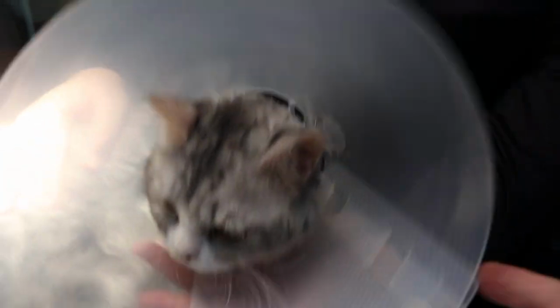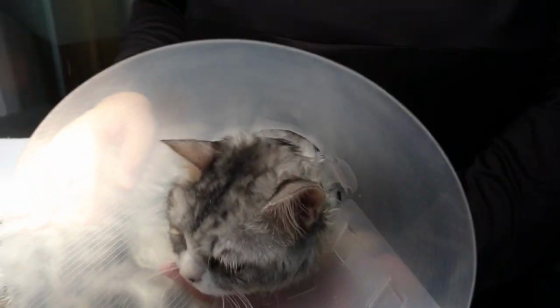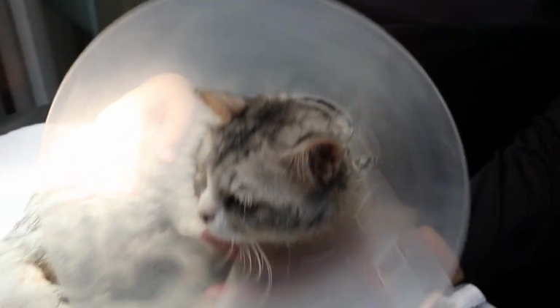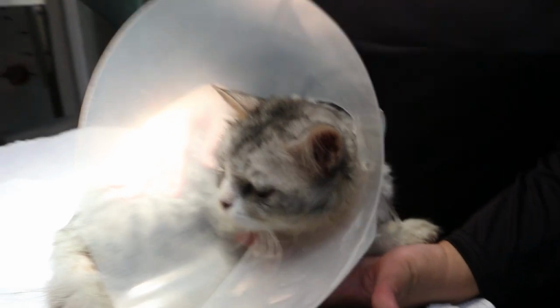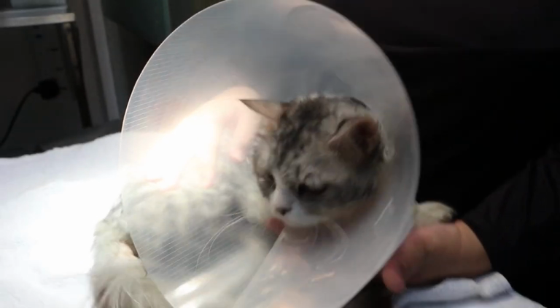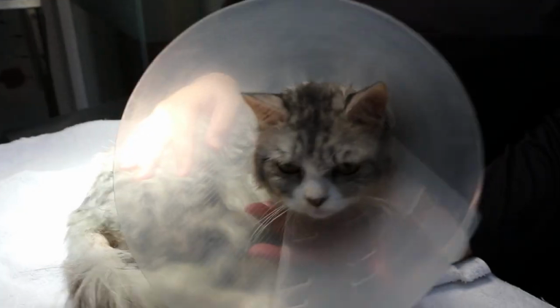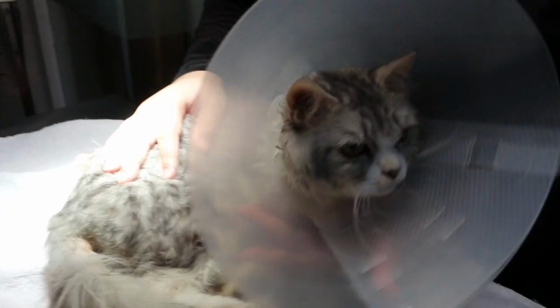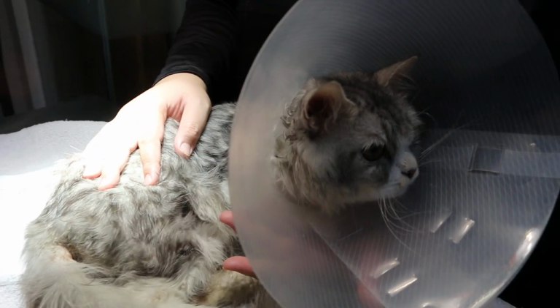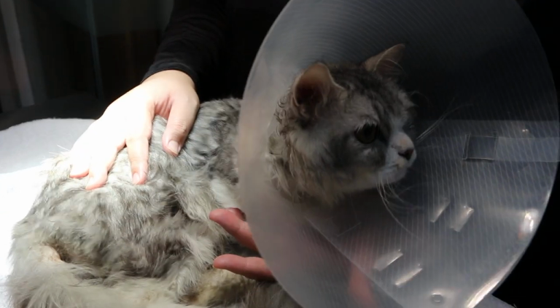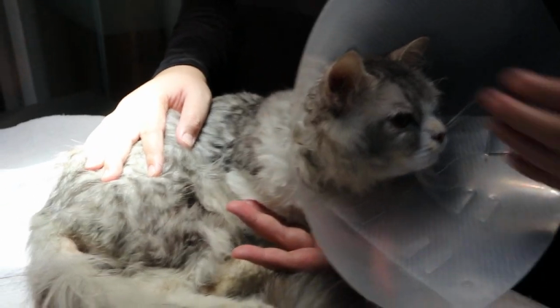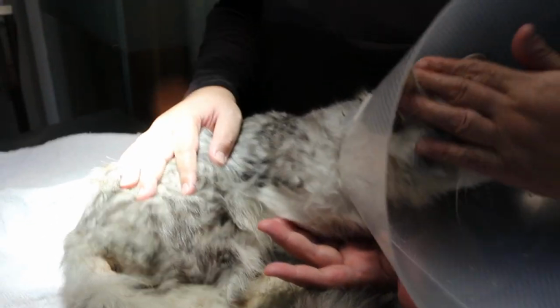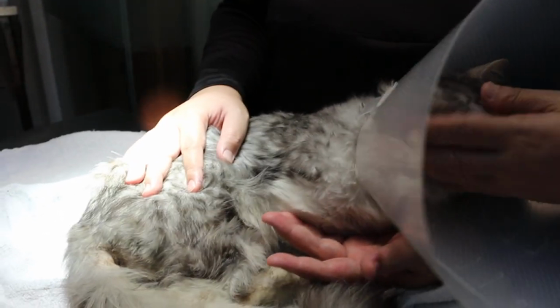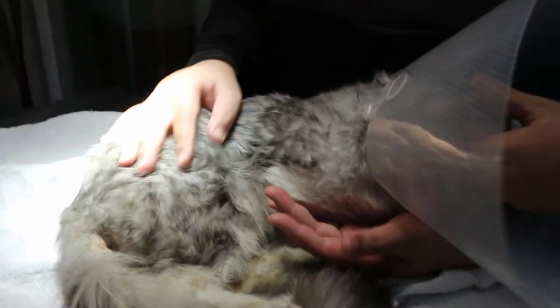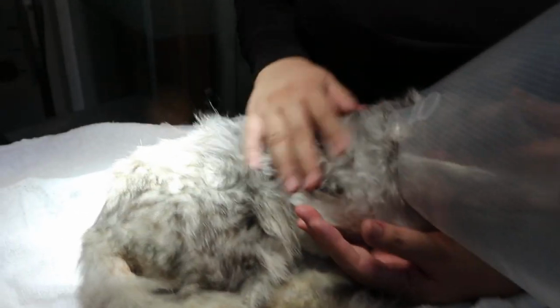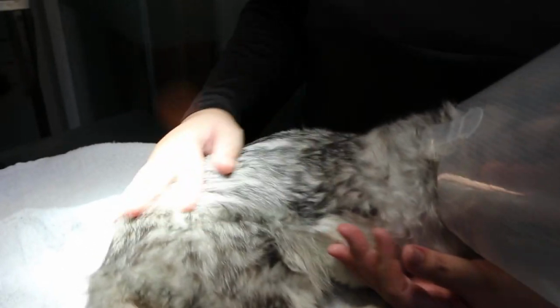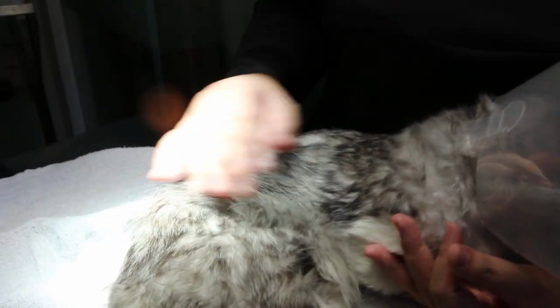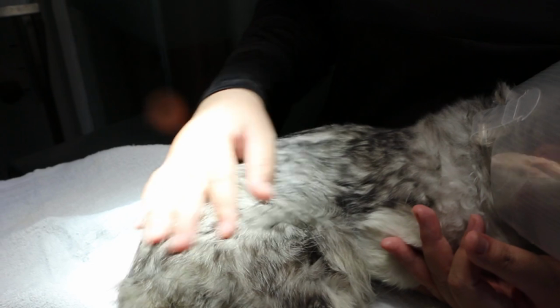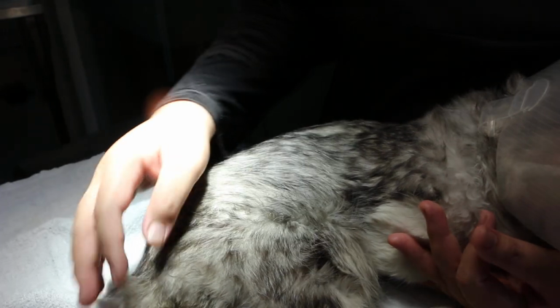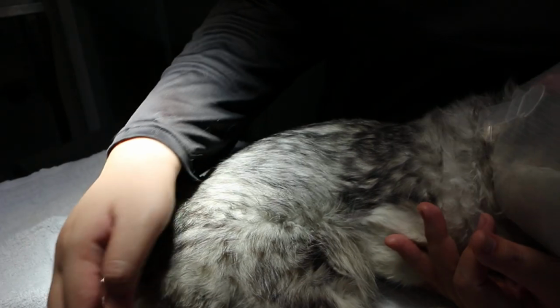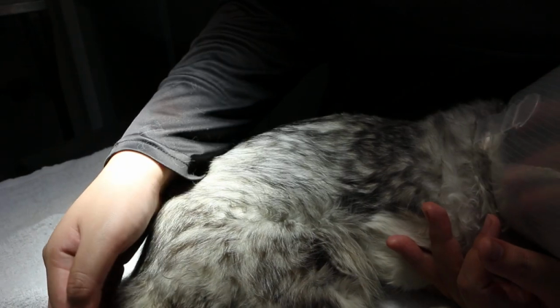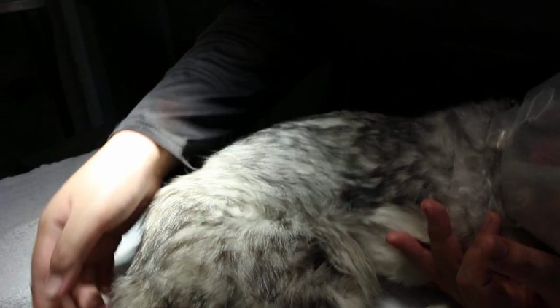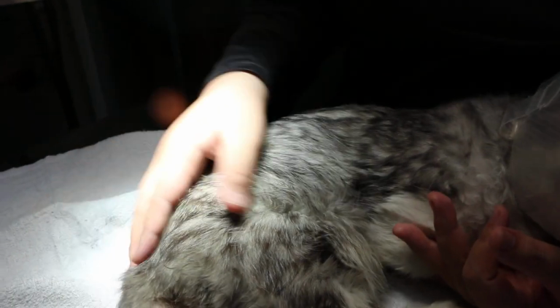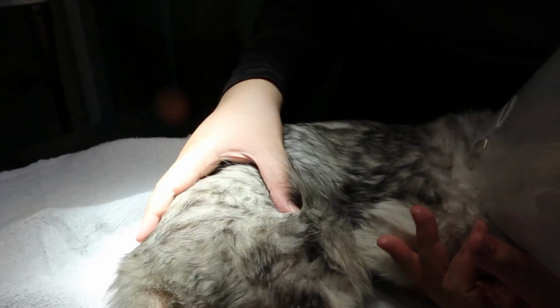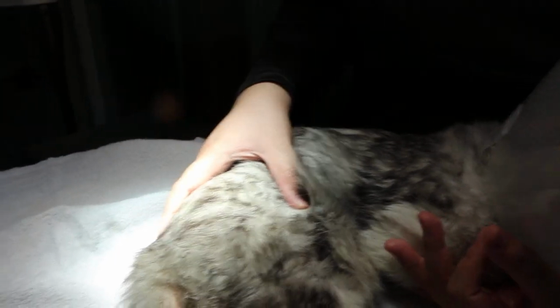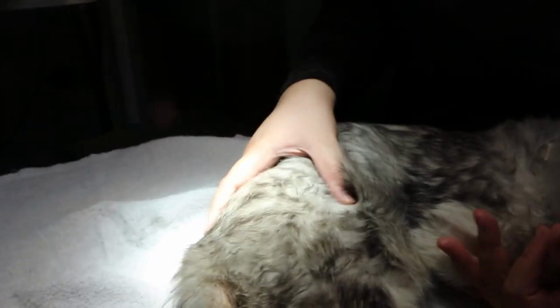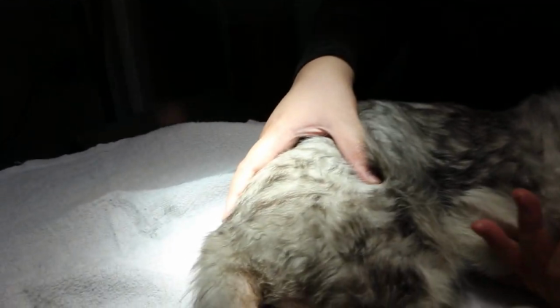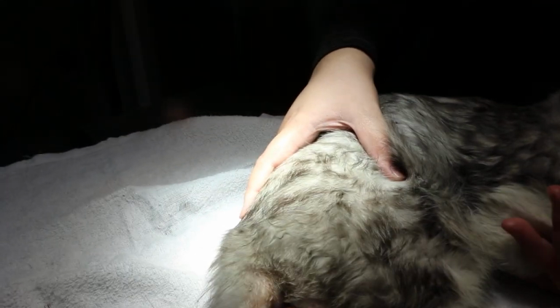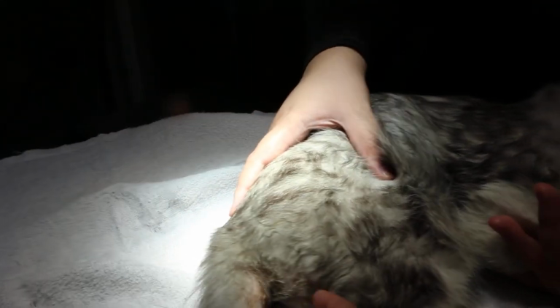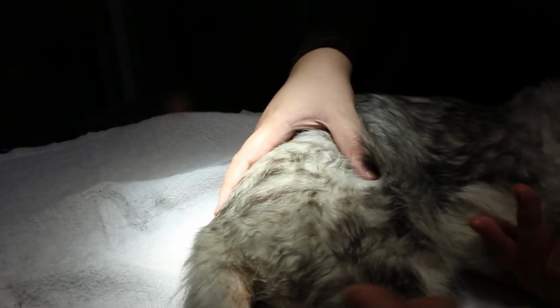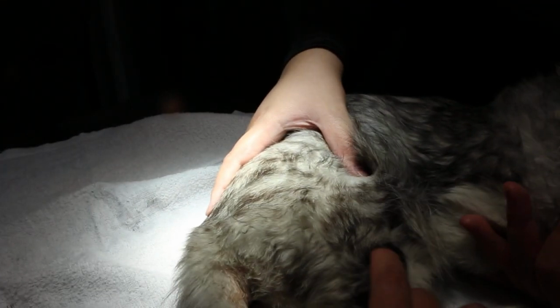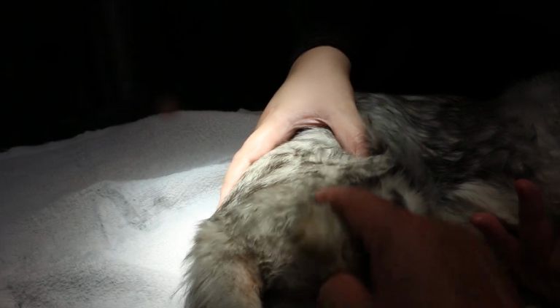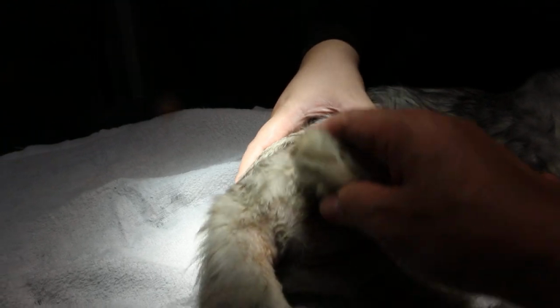Do you have a cage? So, inside the cage for another month. Because this operation is very messy — the cat leaks. If the cat doesn't lick it, actually about two weeks she'd be okay.